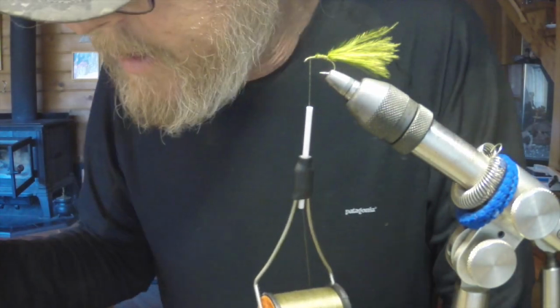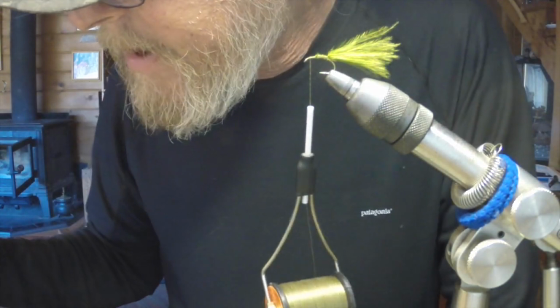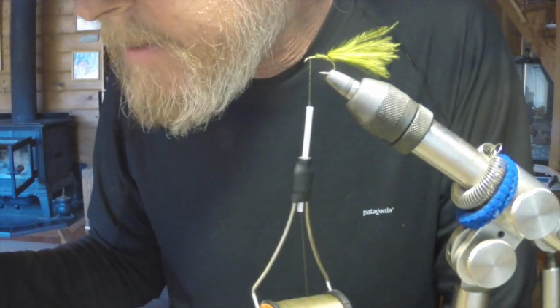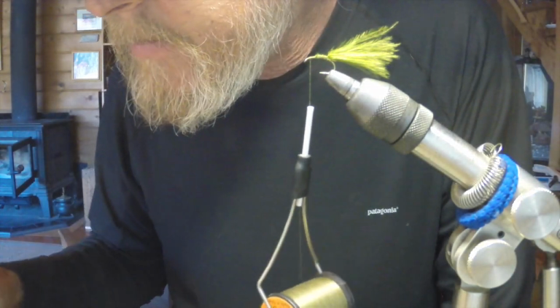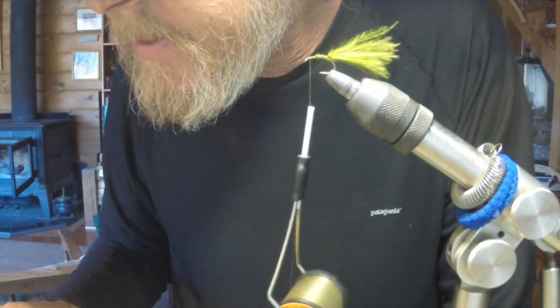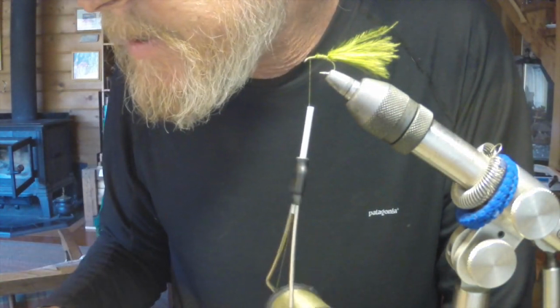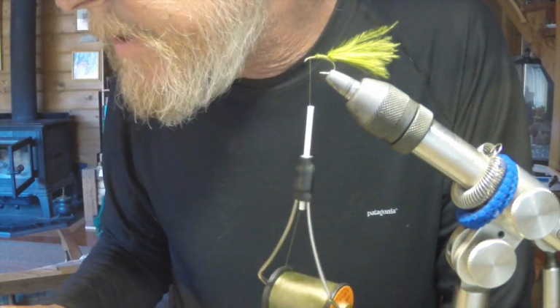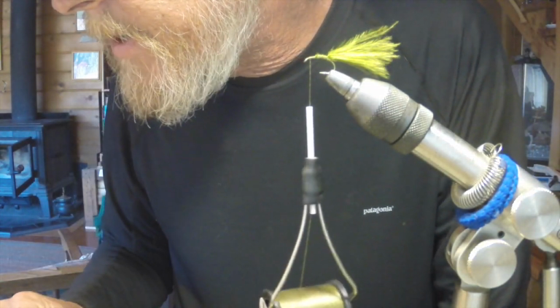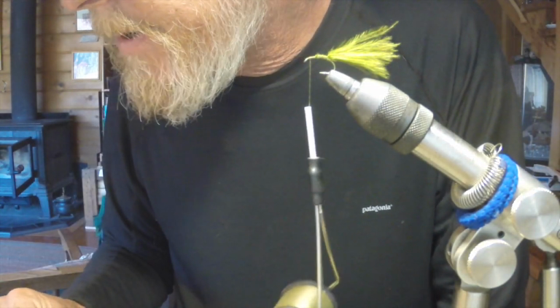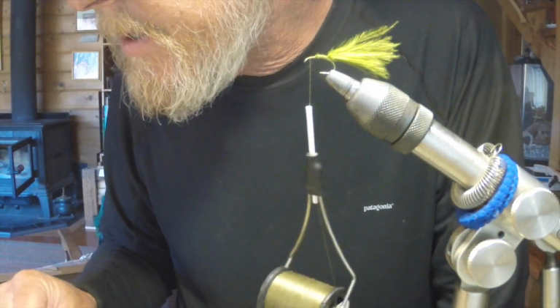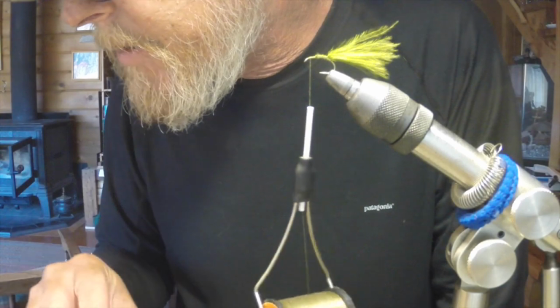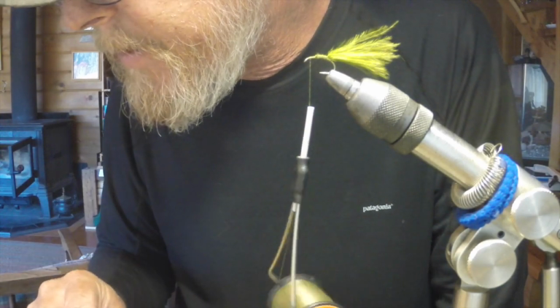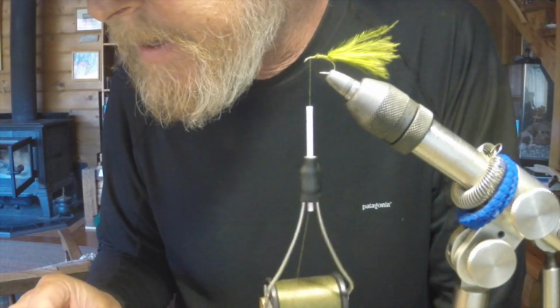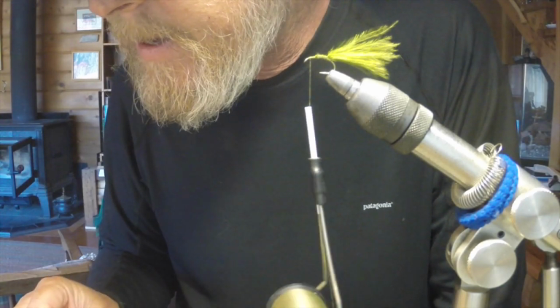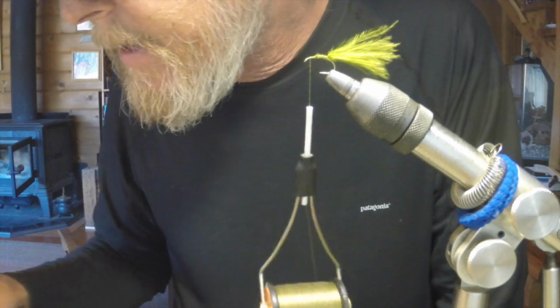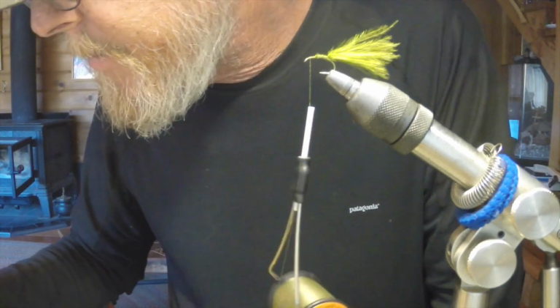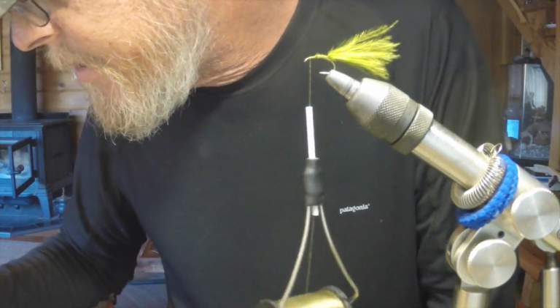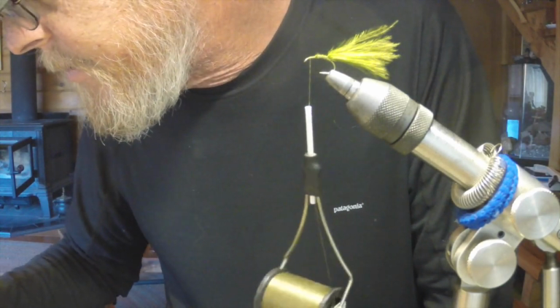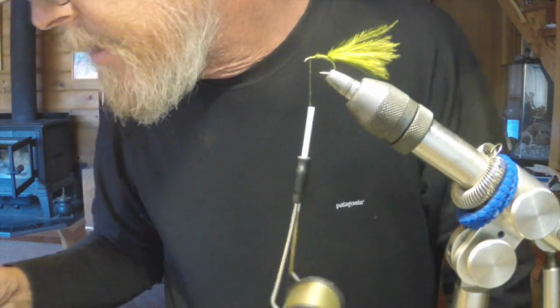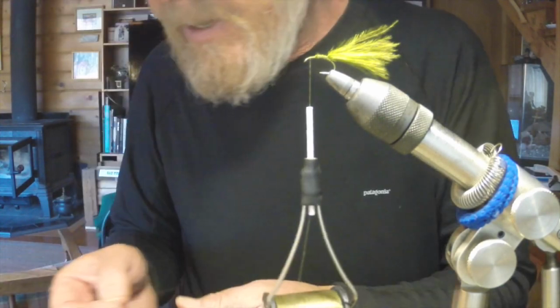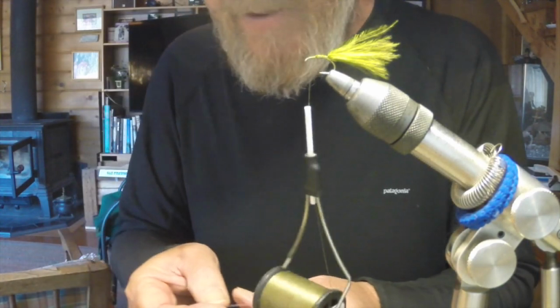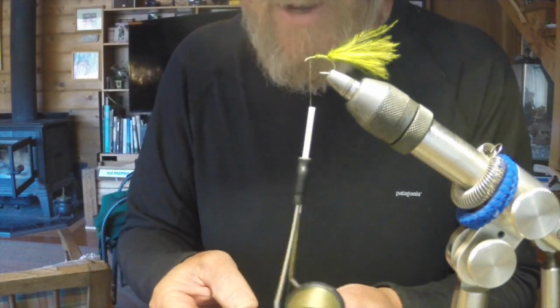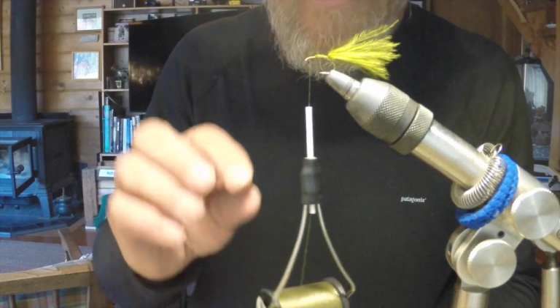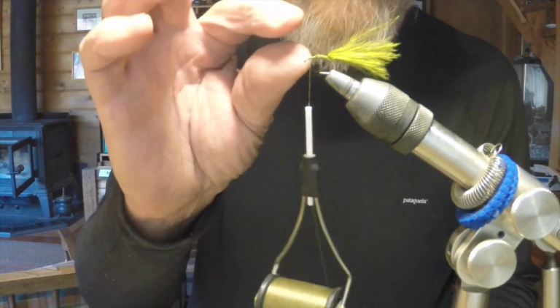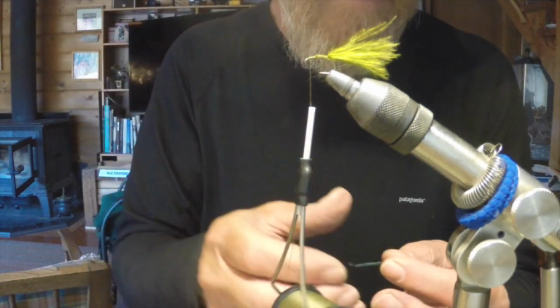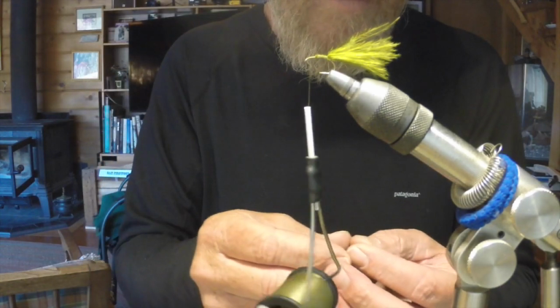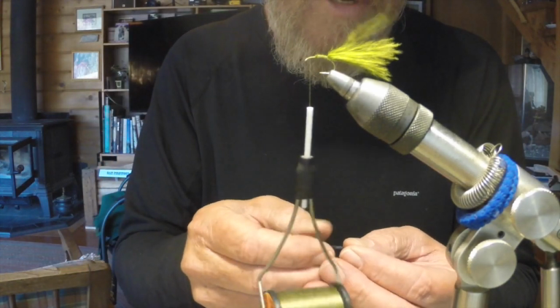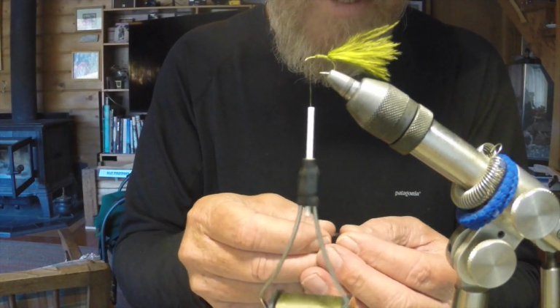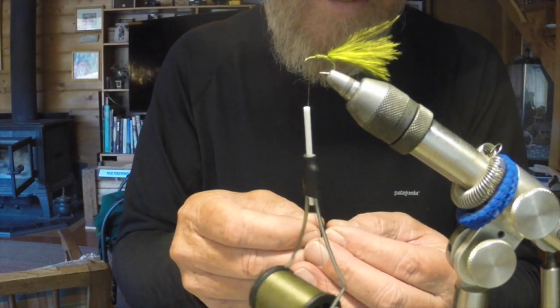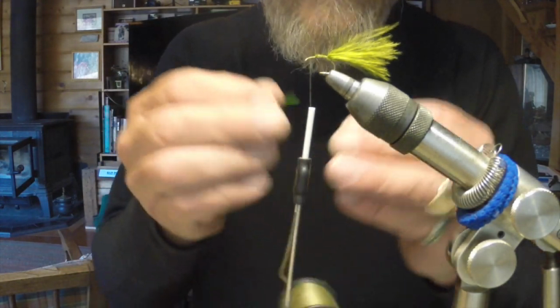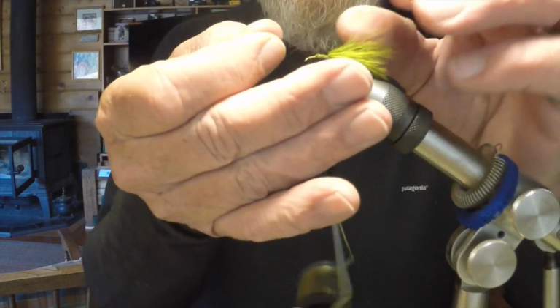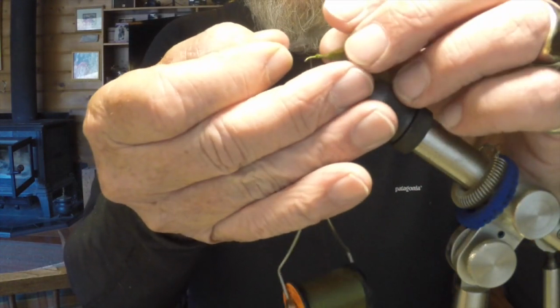The light wire hook we're using is nice because it imparts a little bit more movement to the fly, and it's got a fairly wide hooking gap, so the hooking ability of the fly is really pretty good.